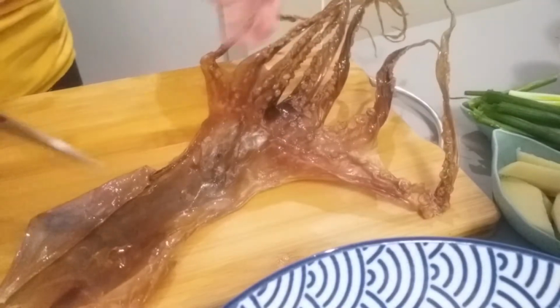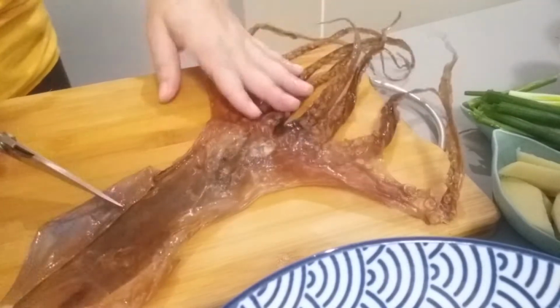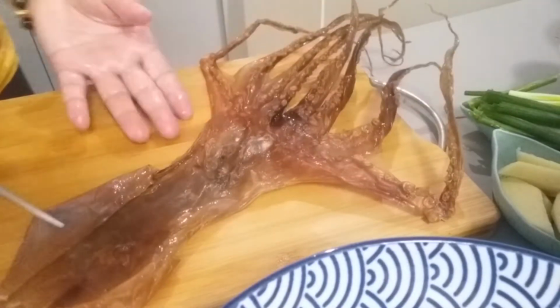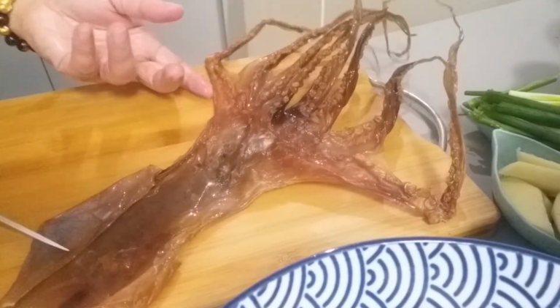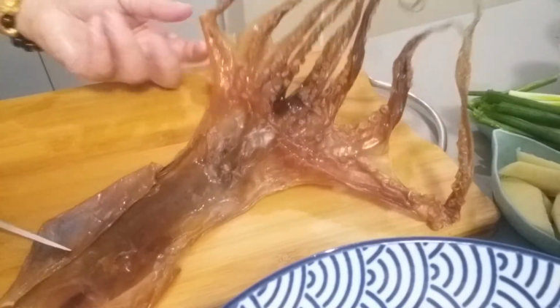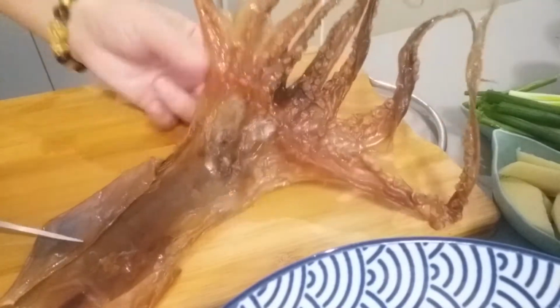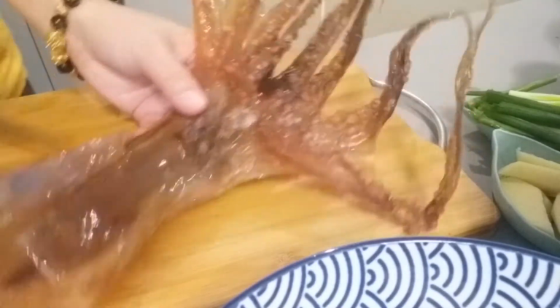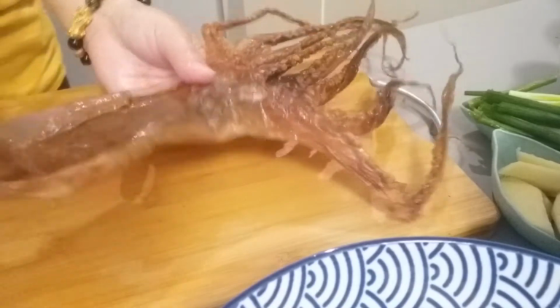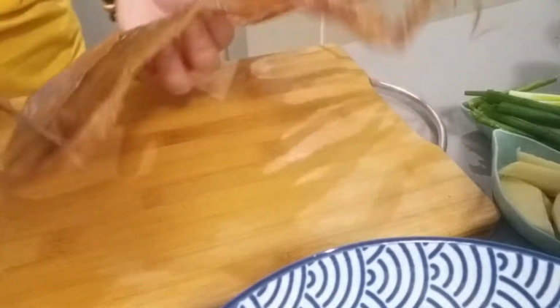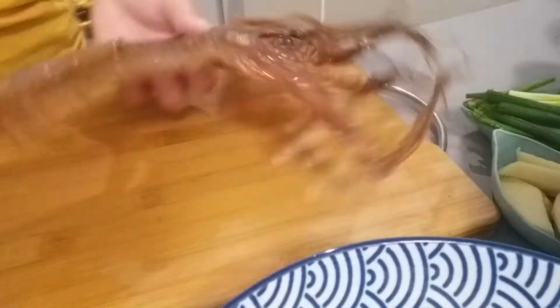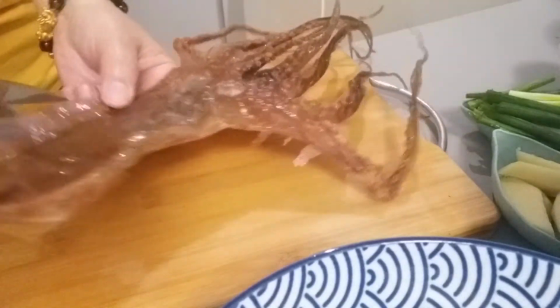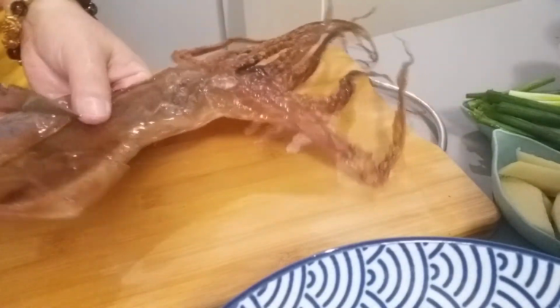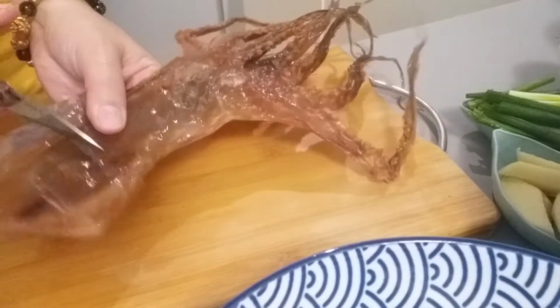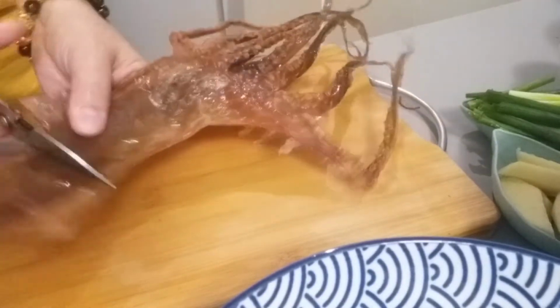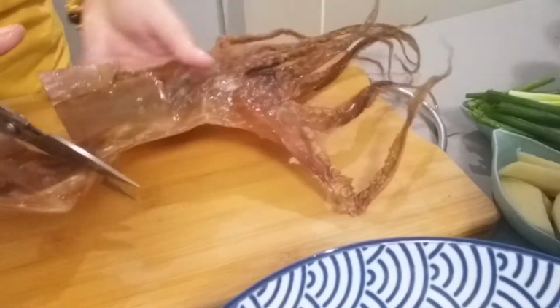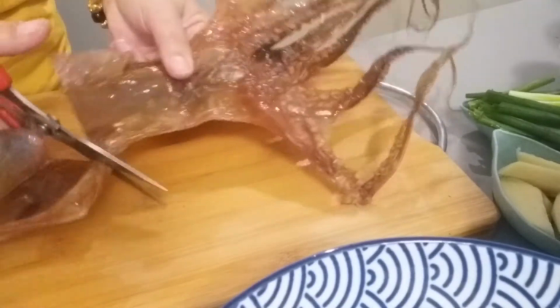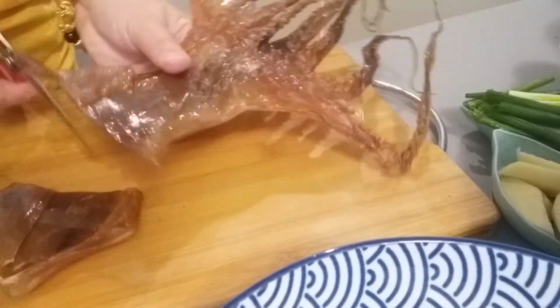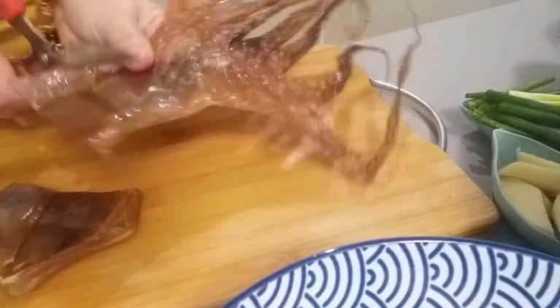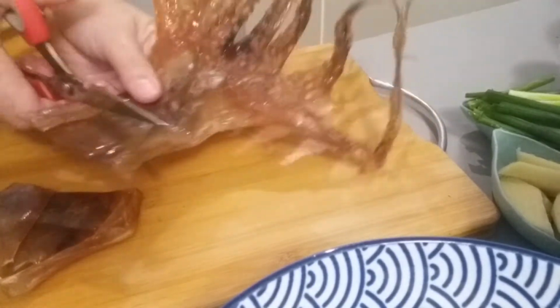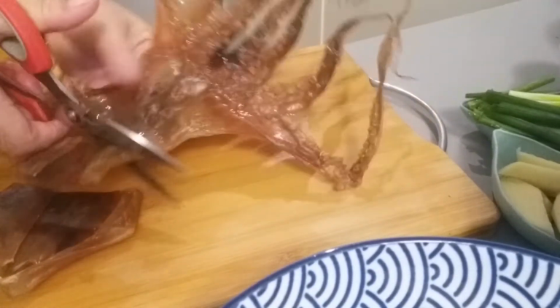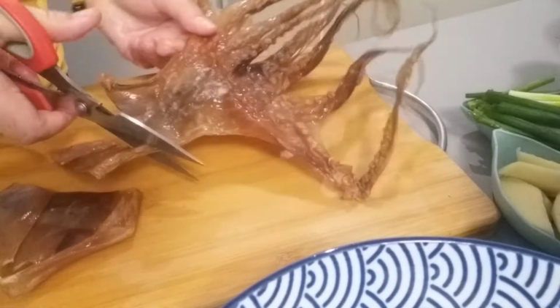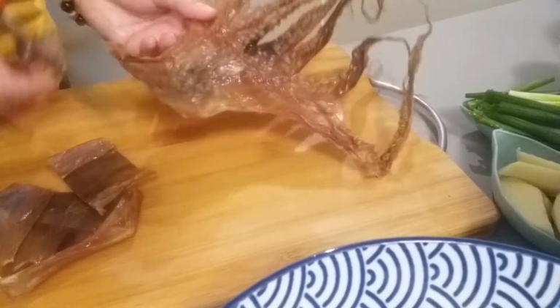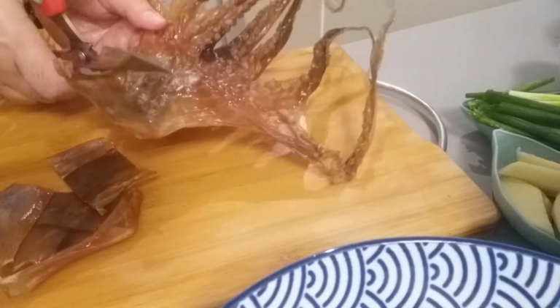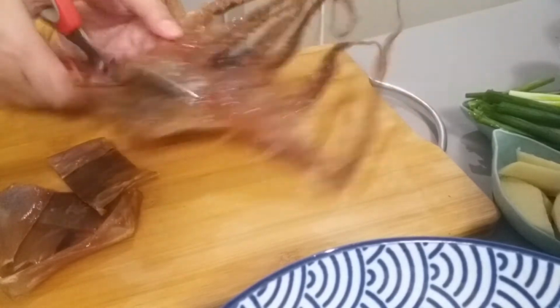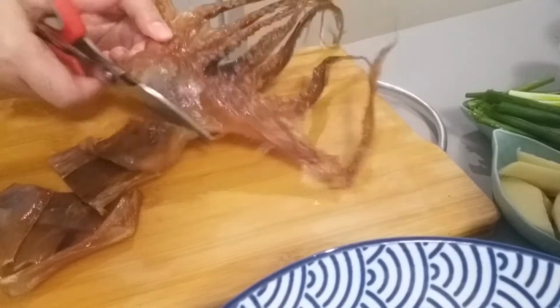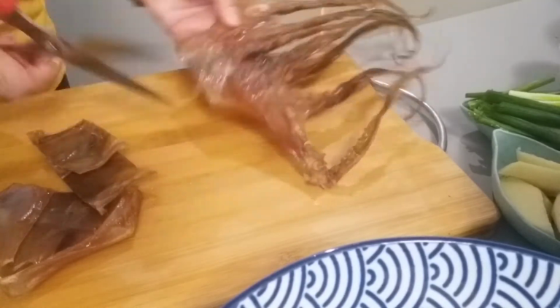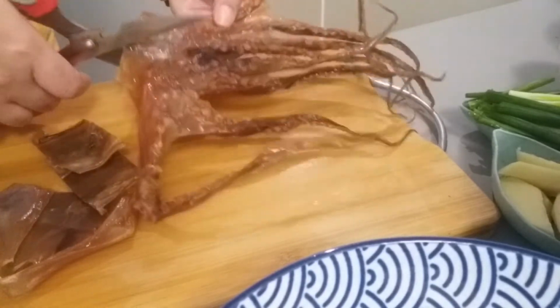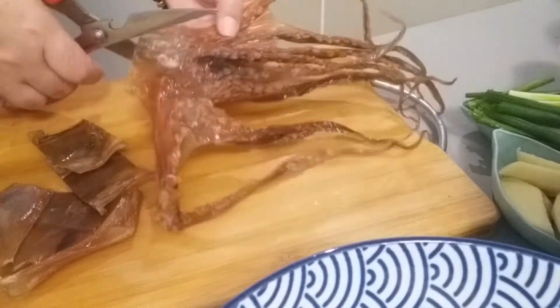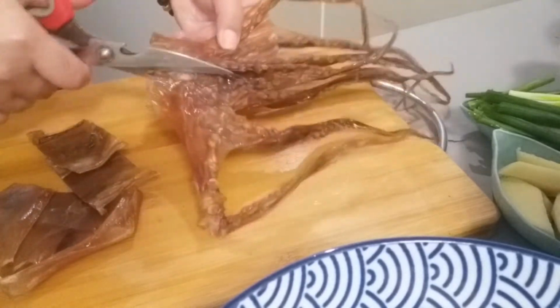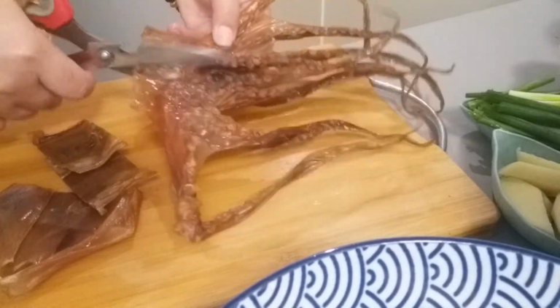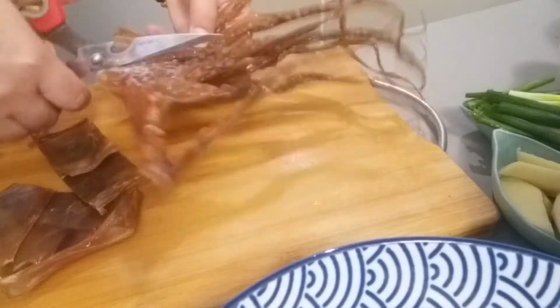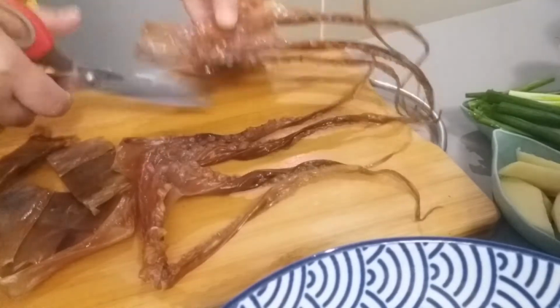We also have some dry — is this octopus? Yes, it's dry. We already washed it and we'll slice it. This is going to give great flavor to our soup. When you taste it, you'll definitely ask for one more, I promise.